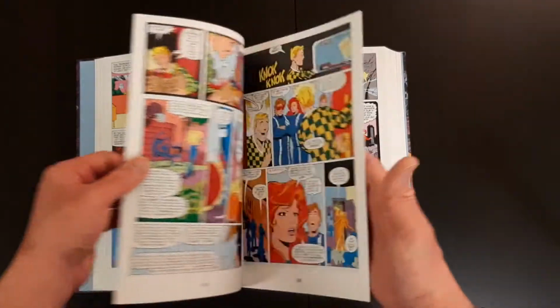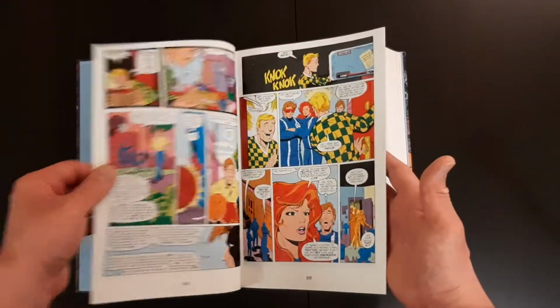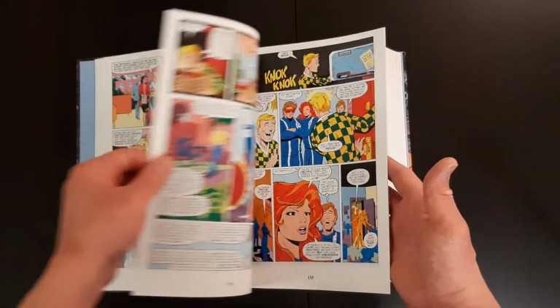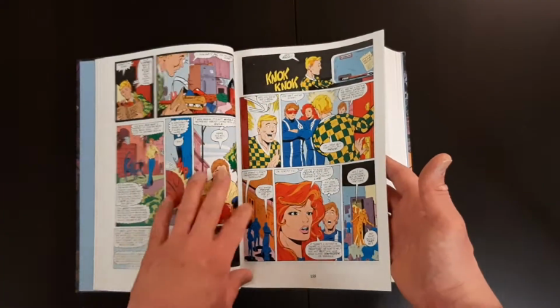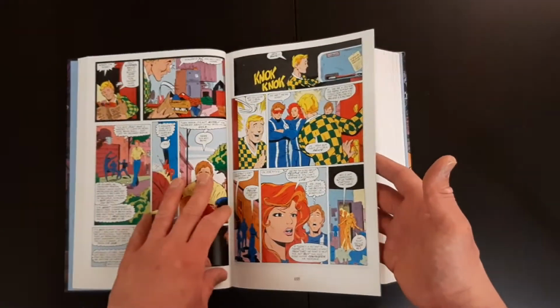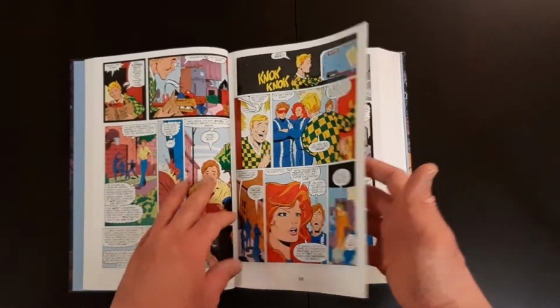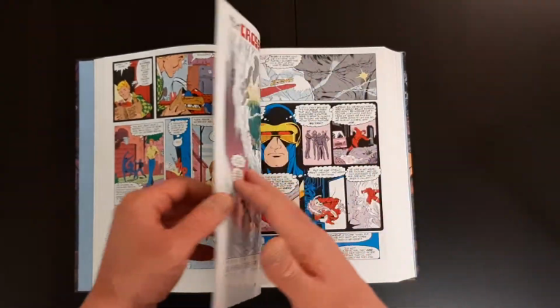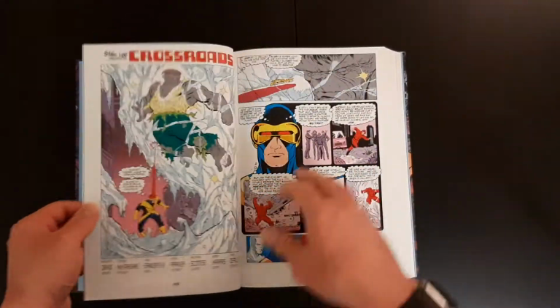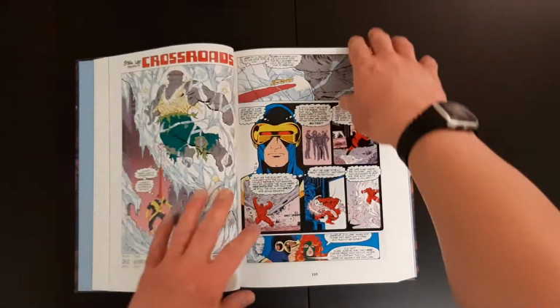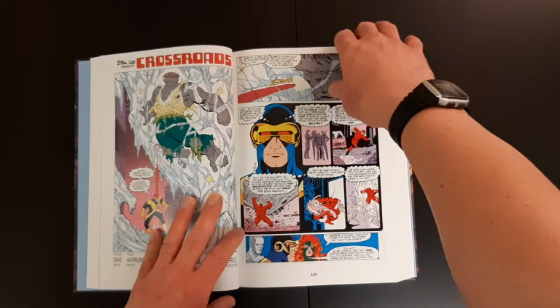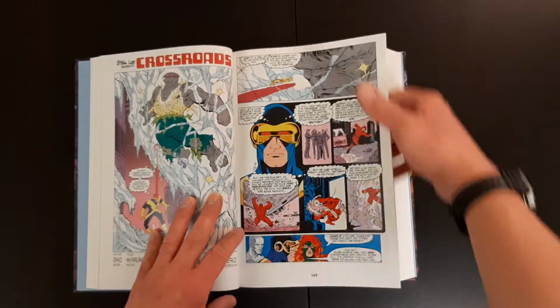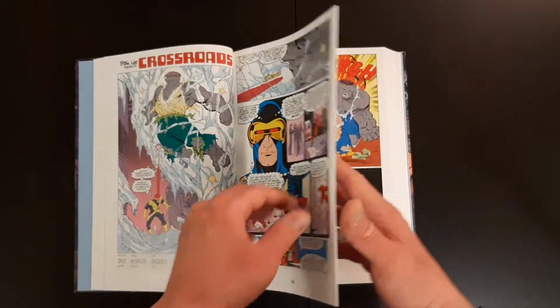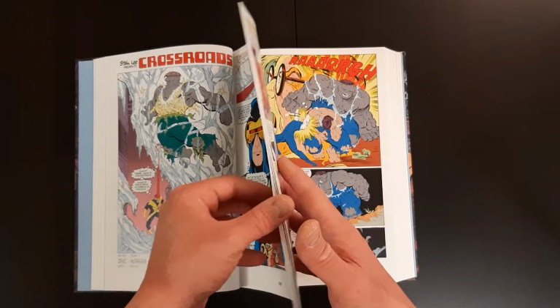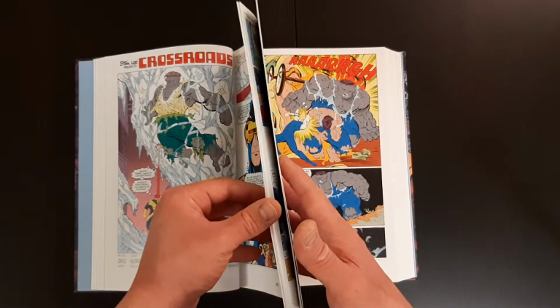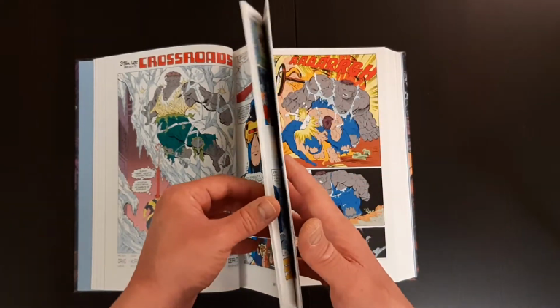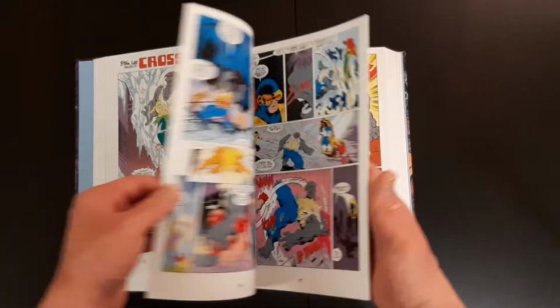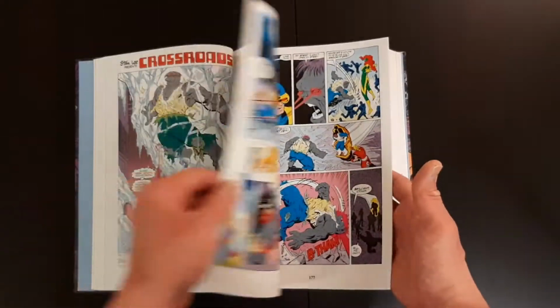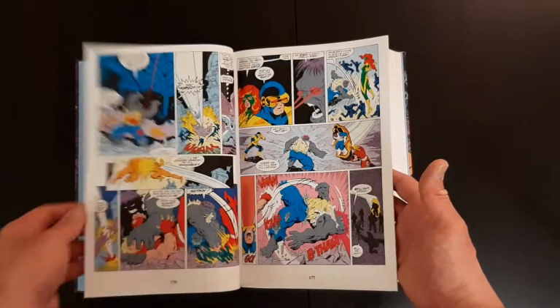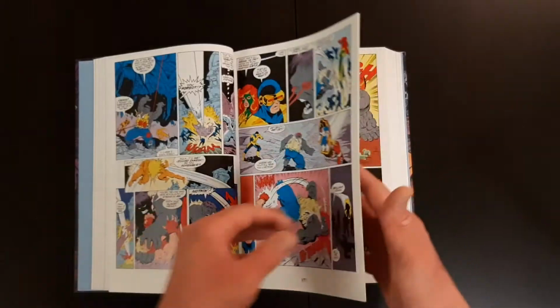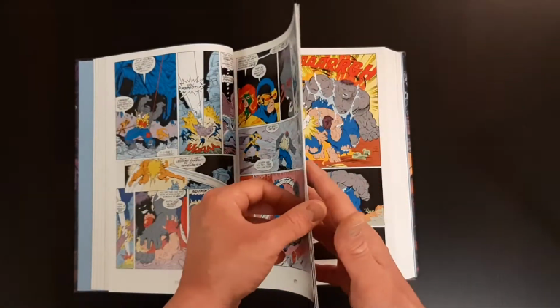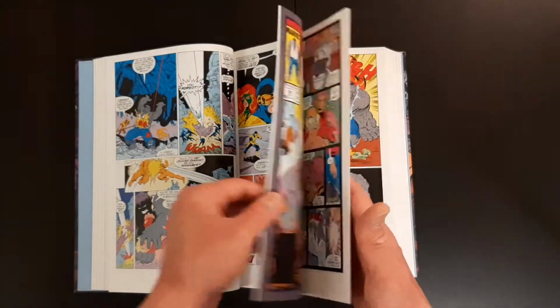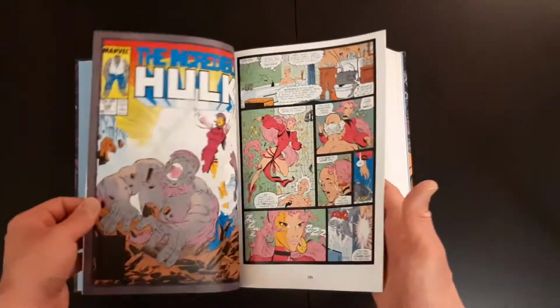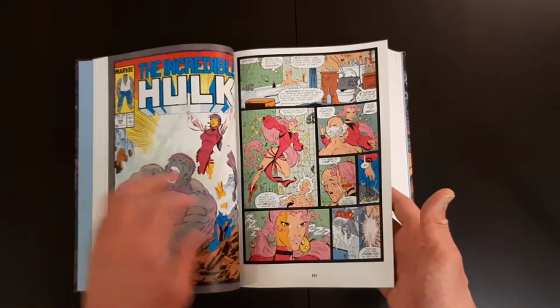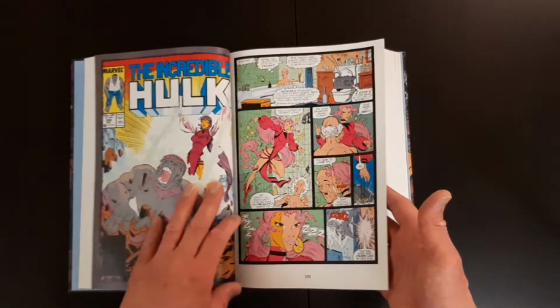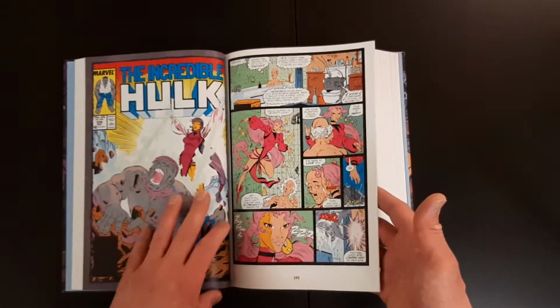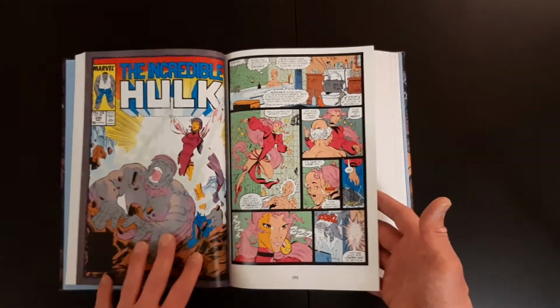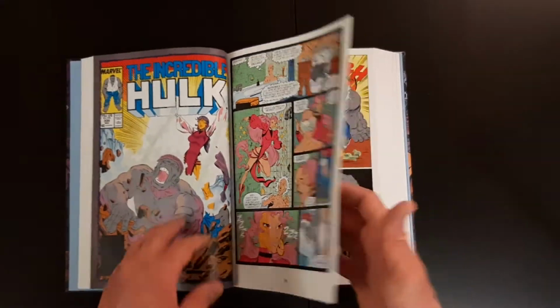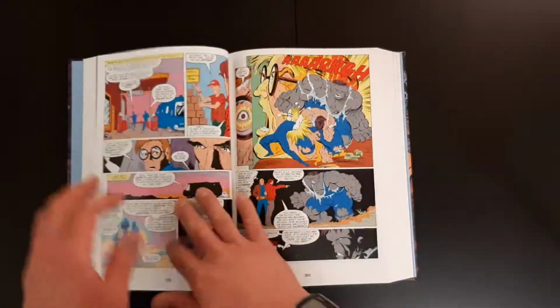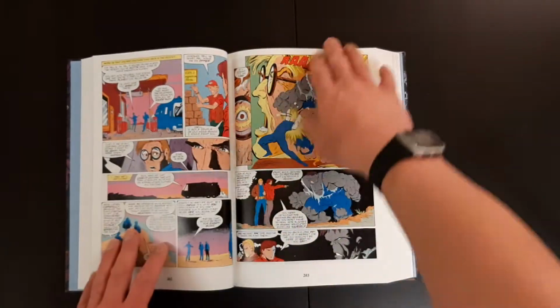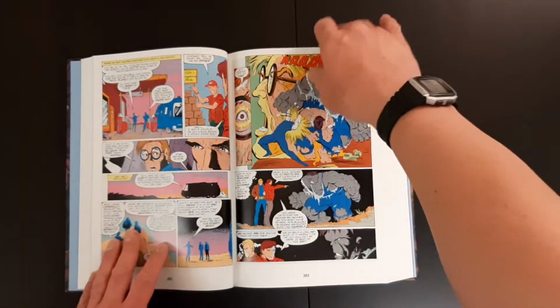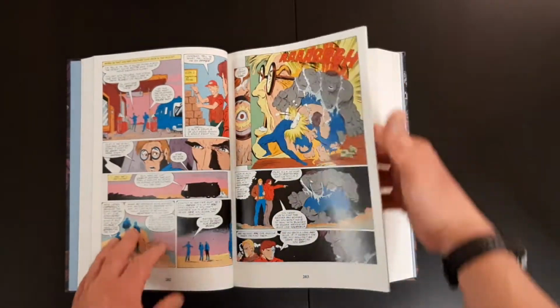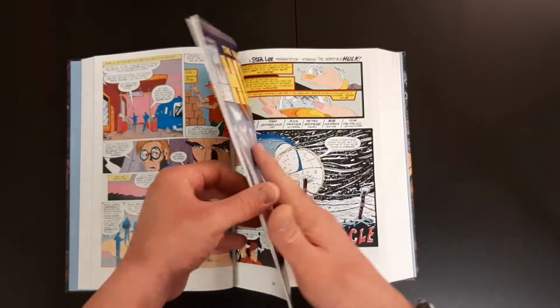Popular opinion is definitely that it's one of the better runs, if not one of the best runs. And looking at the art, it definitely has a certain 80s feel to it, so it's a nice throwback to the 80s.